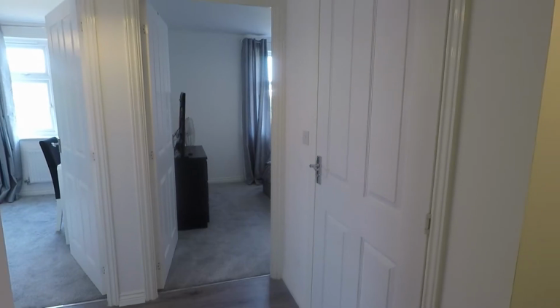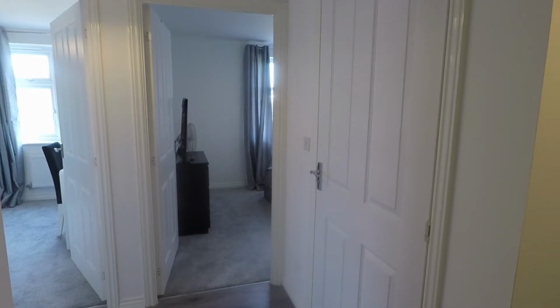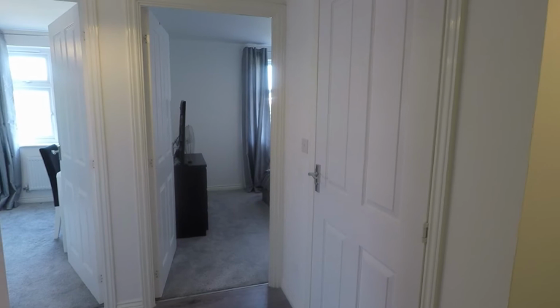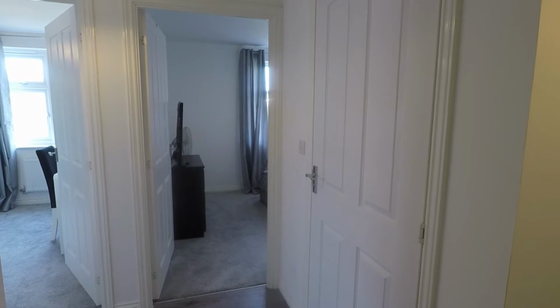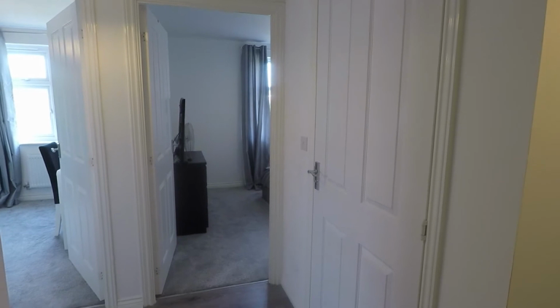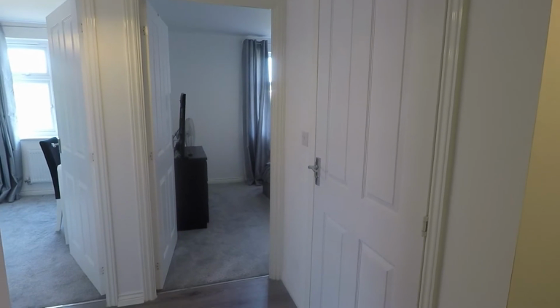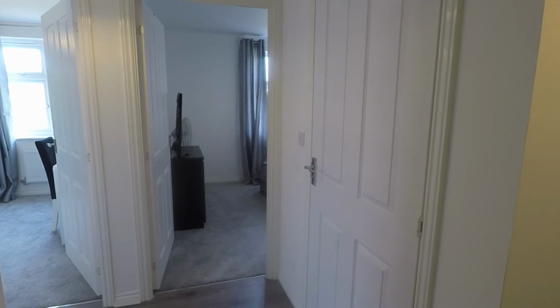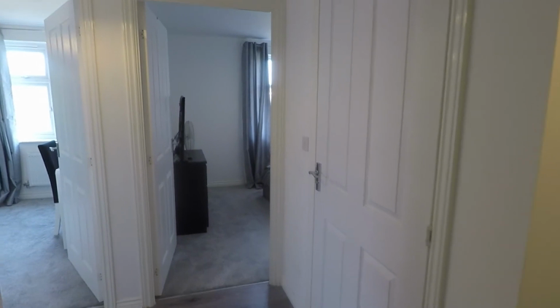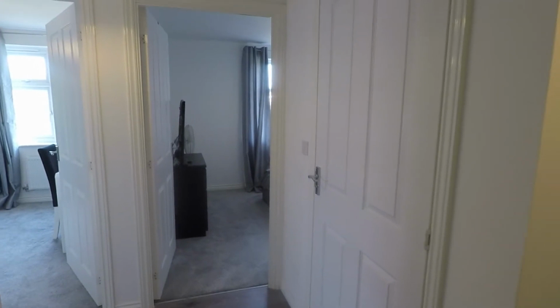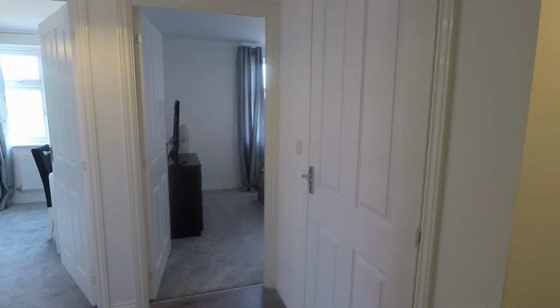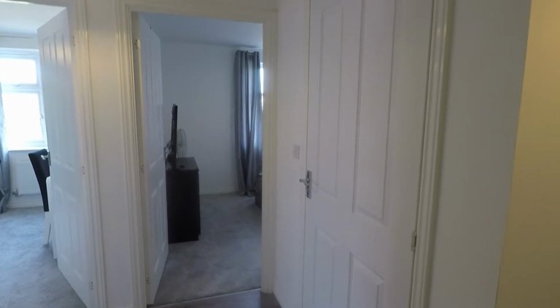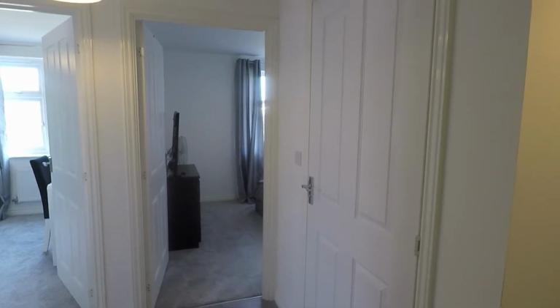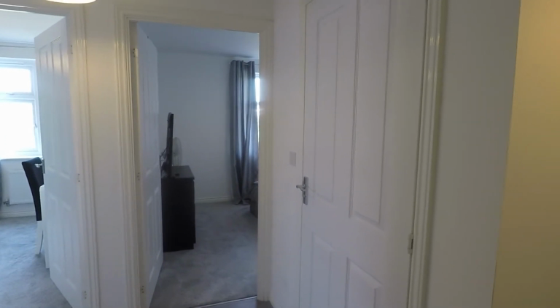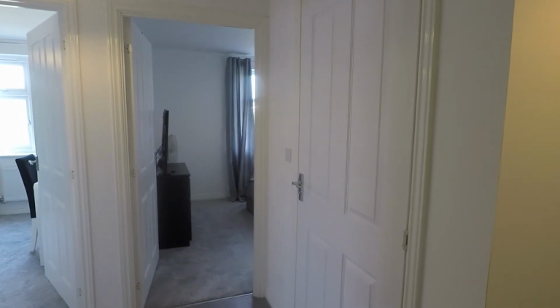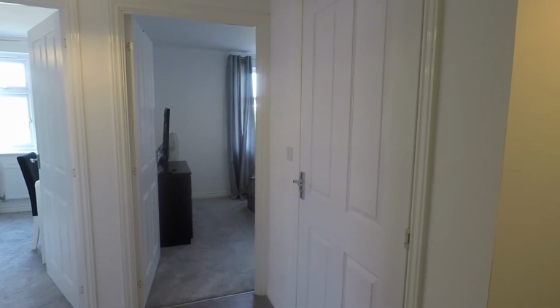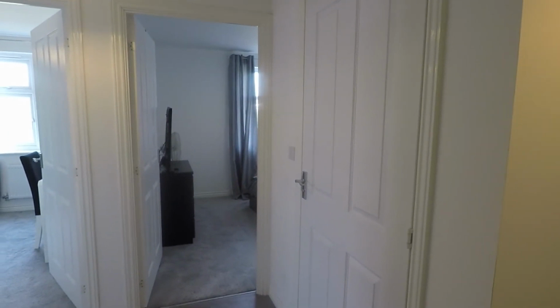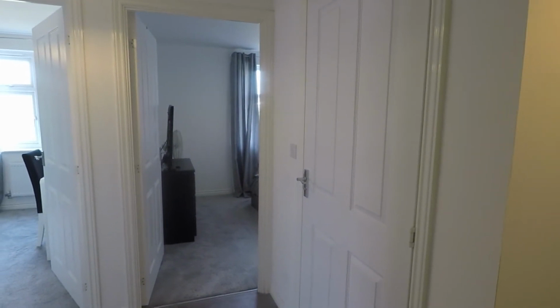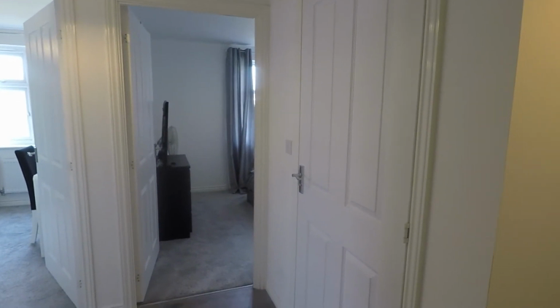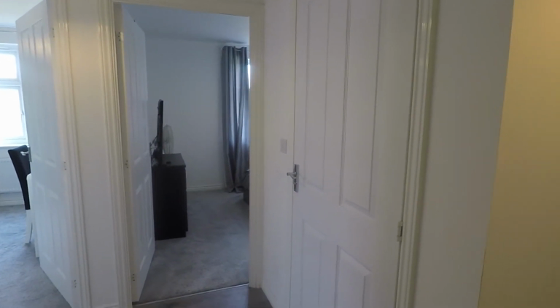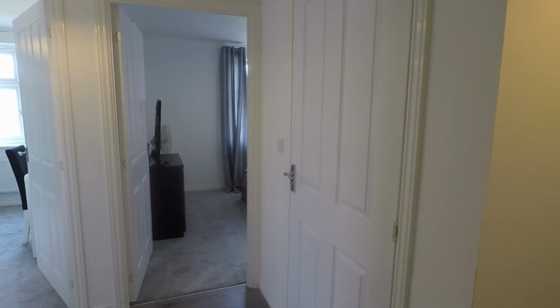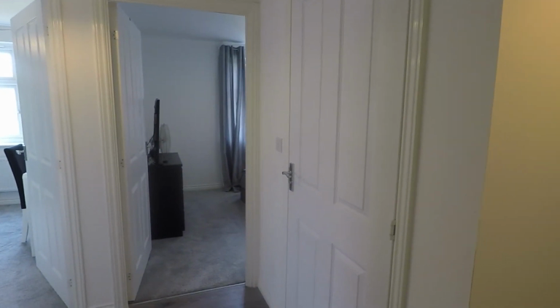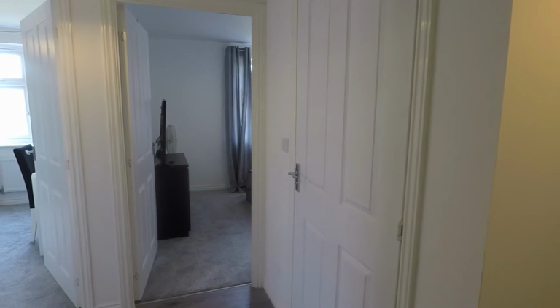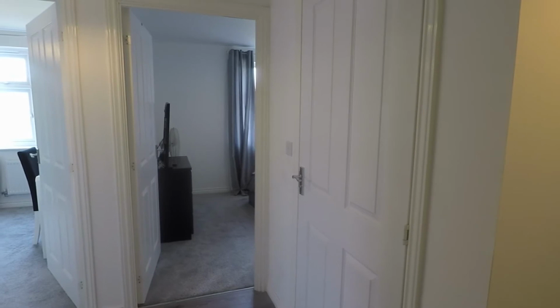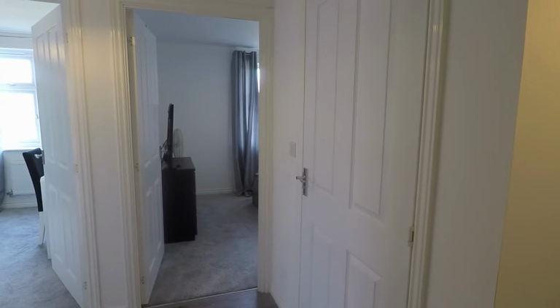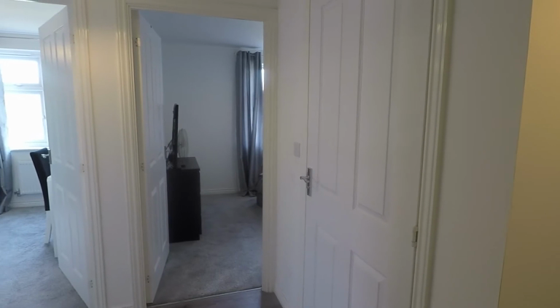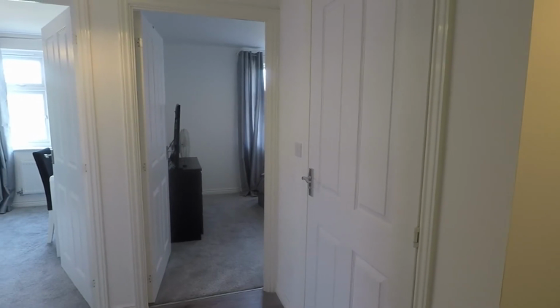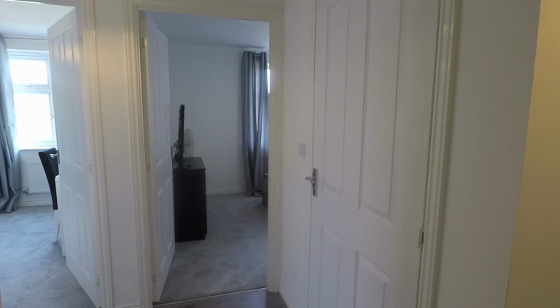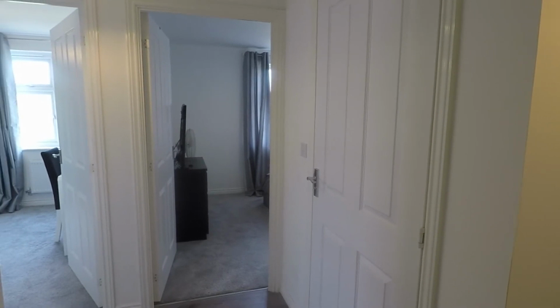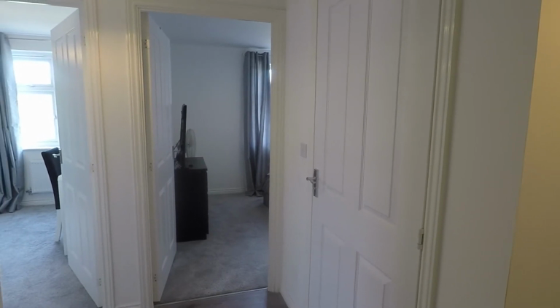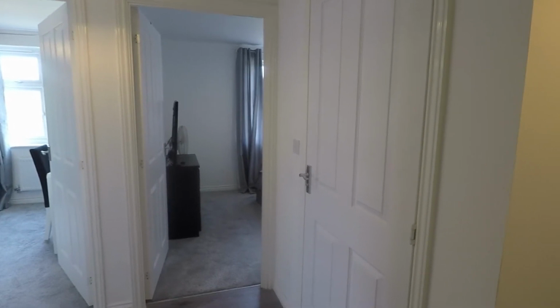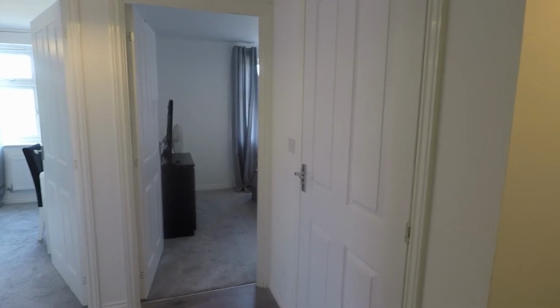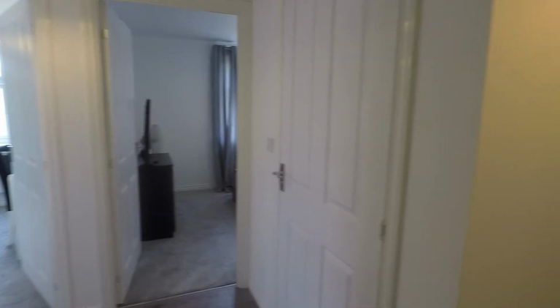Welcome to this virtual tour of this two bedroom first floor apartment situated on Swan Crescent in the development on Leicester Avenue.